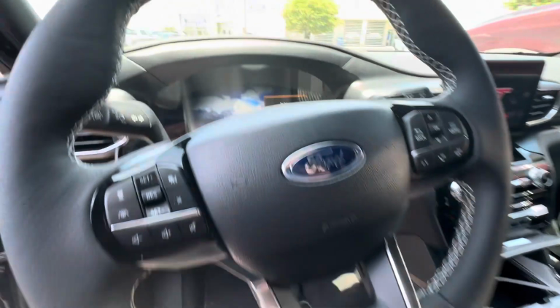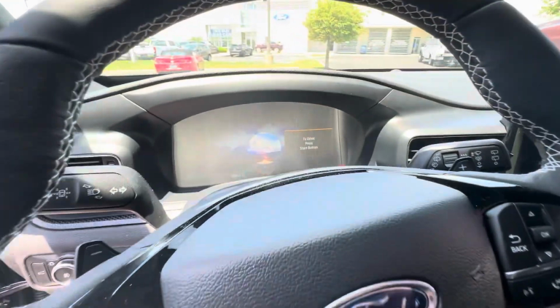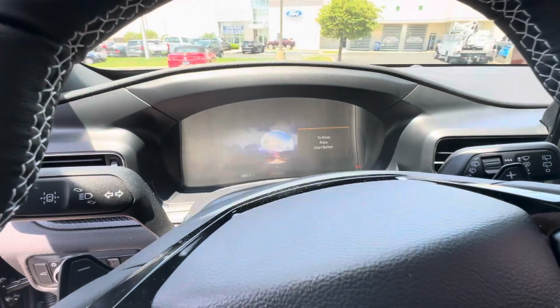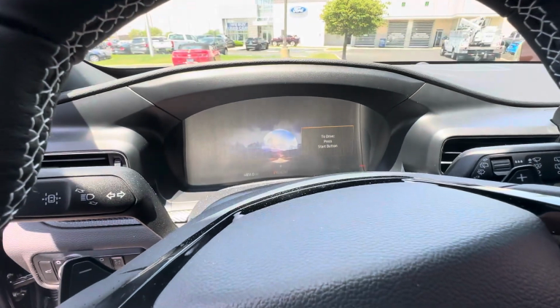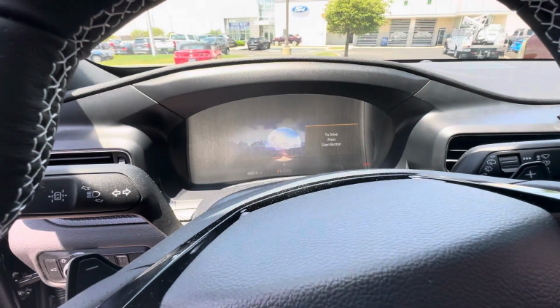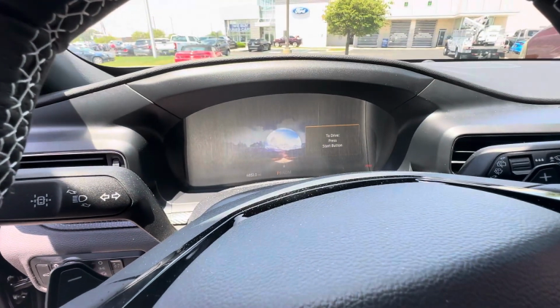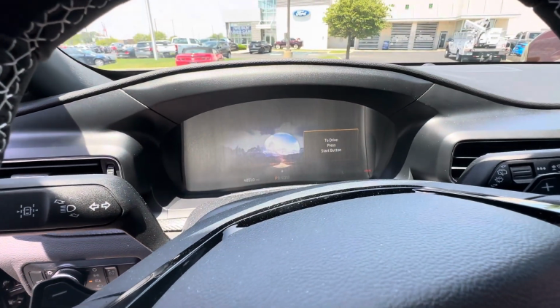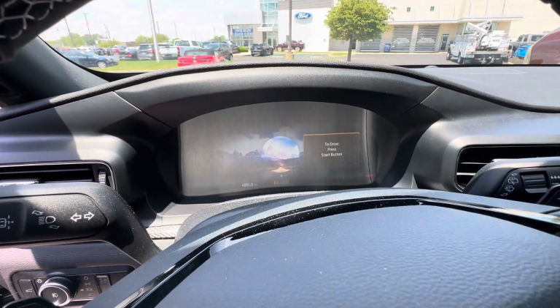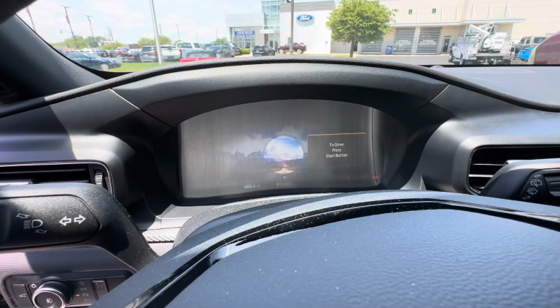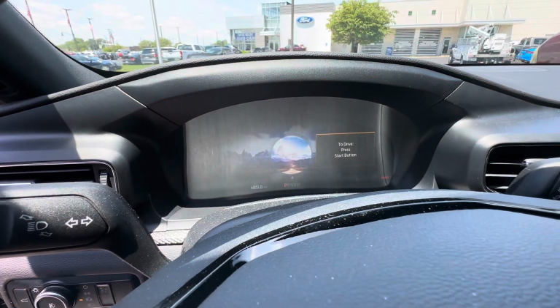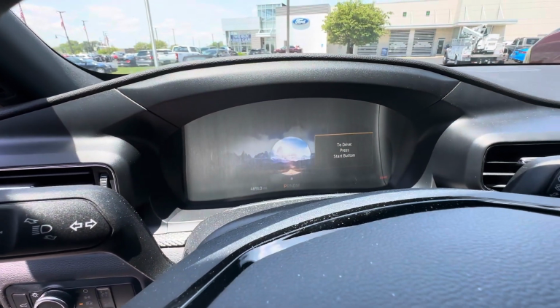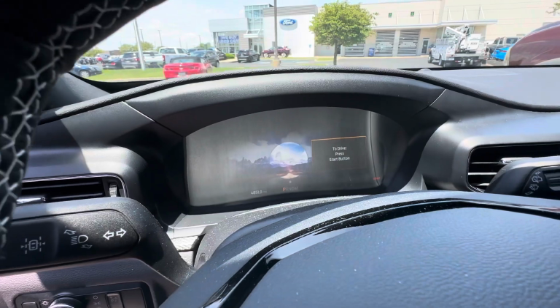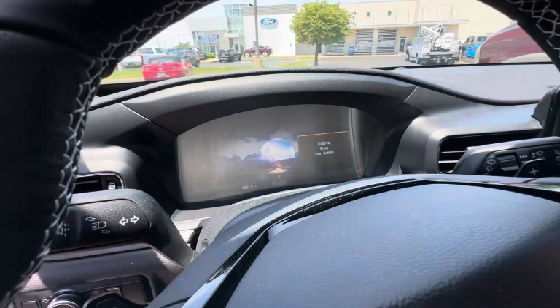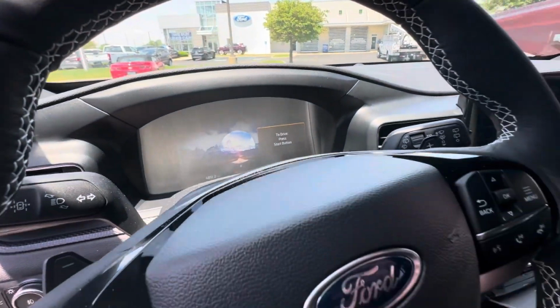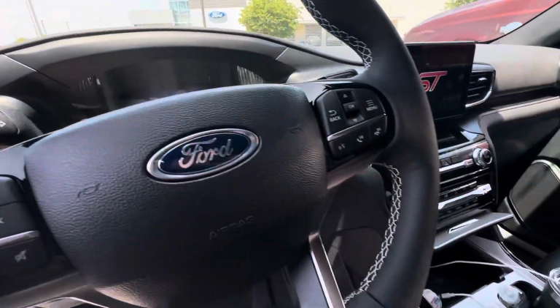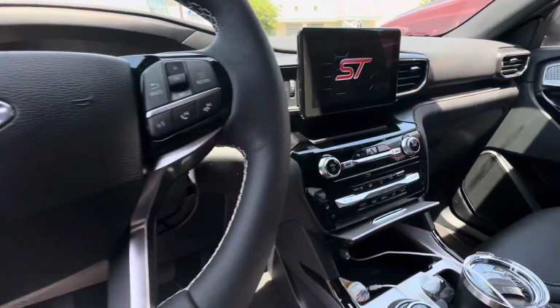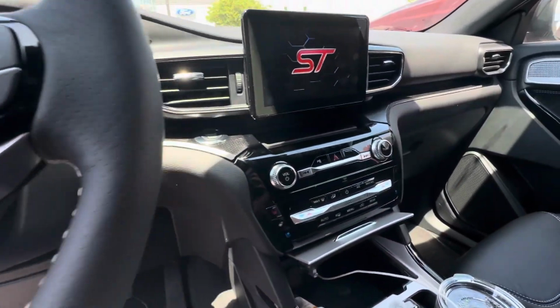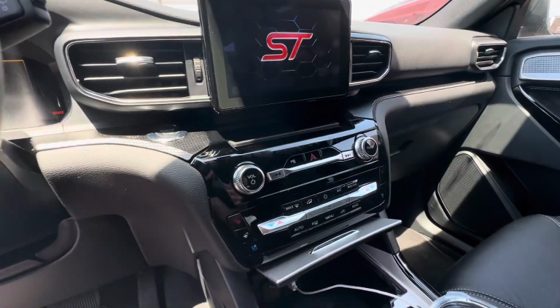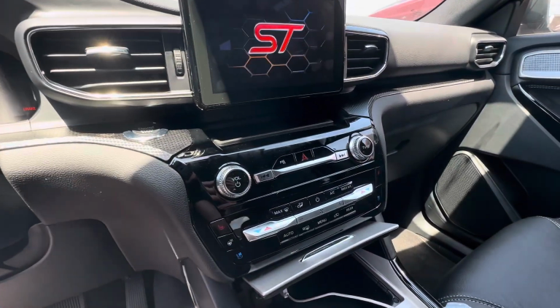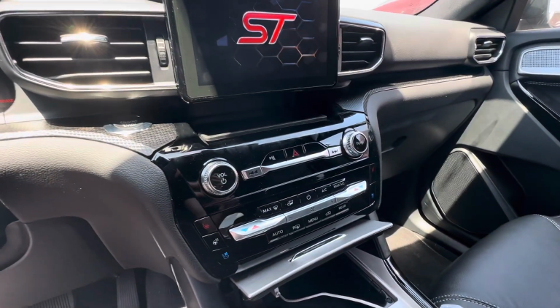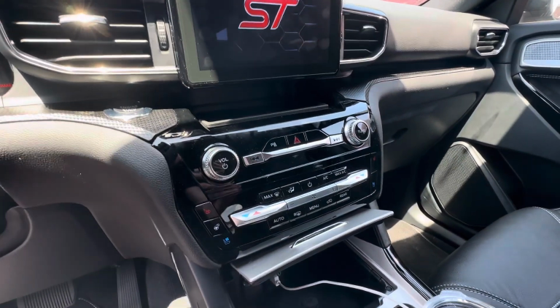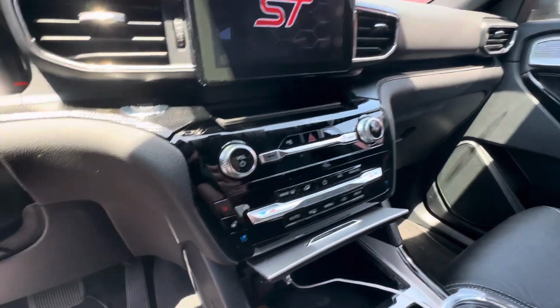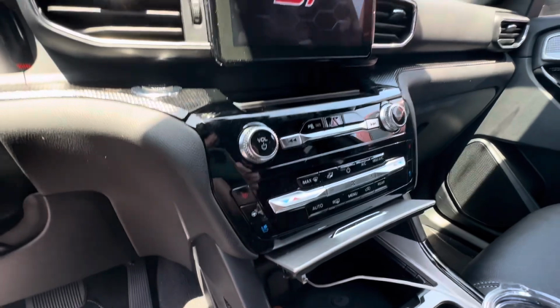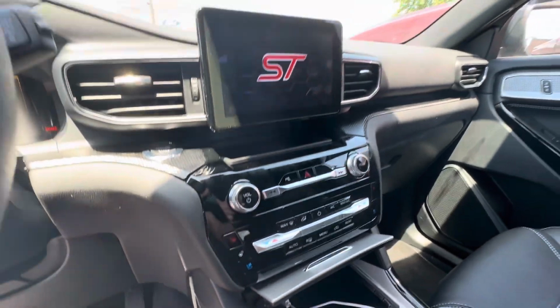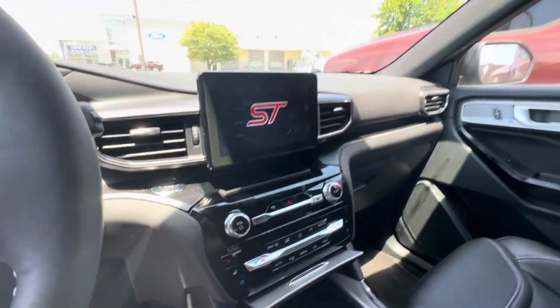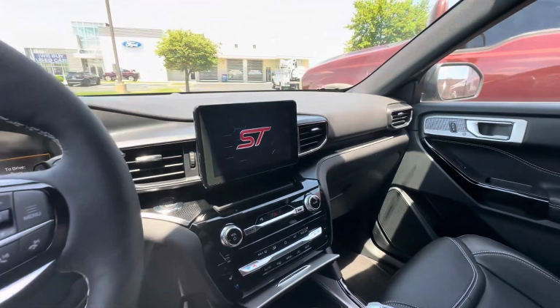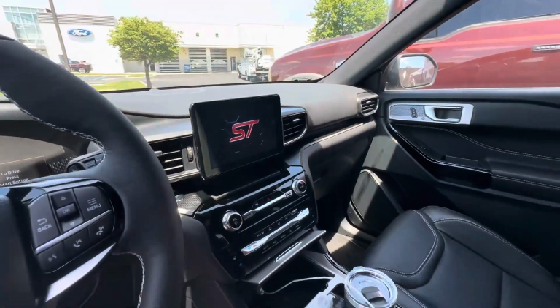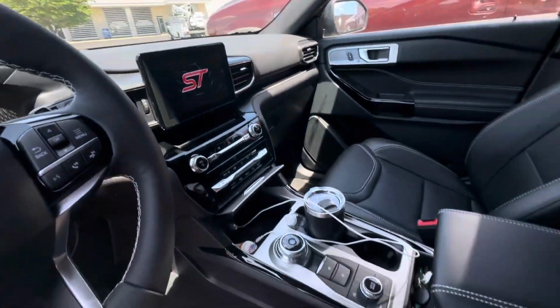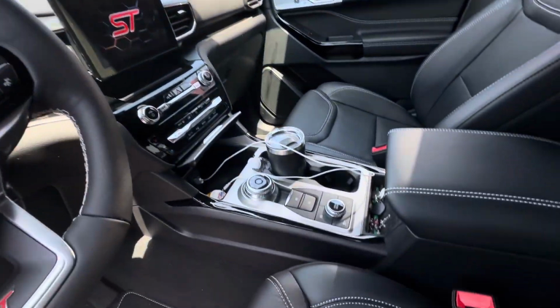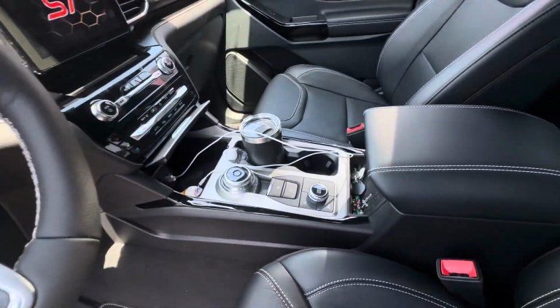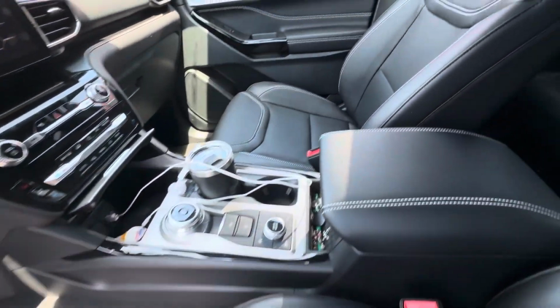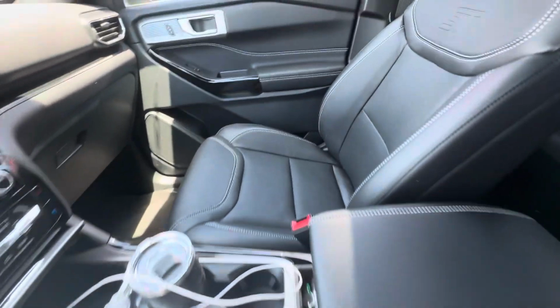This vehicle has 4,800 miles on it. Don't worry, this vehicle will get fully detailed and everything. Still a brand new vehicle — heated and cooled seats and also your heated steering wheel. Very nice agent screen, all the safety features and everything.